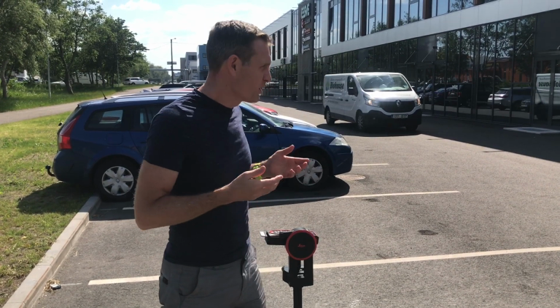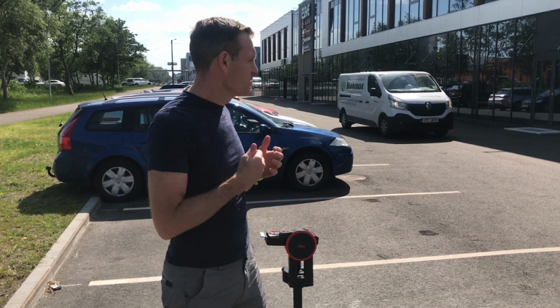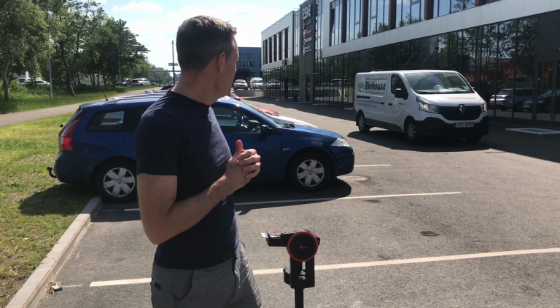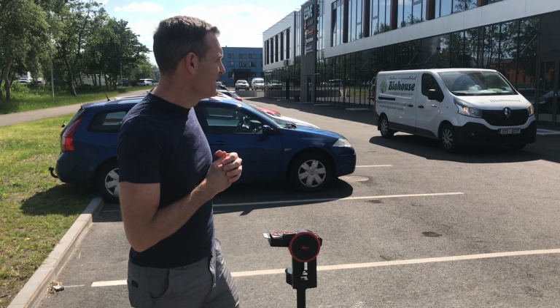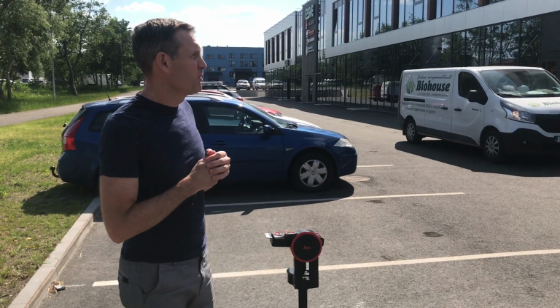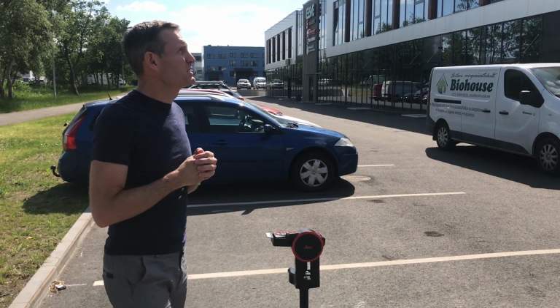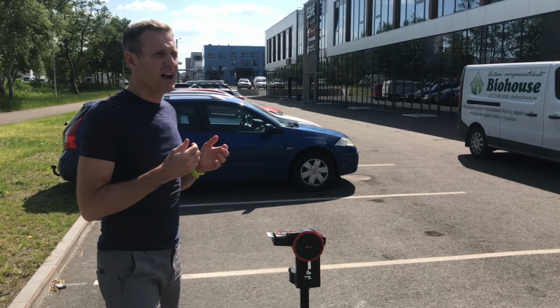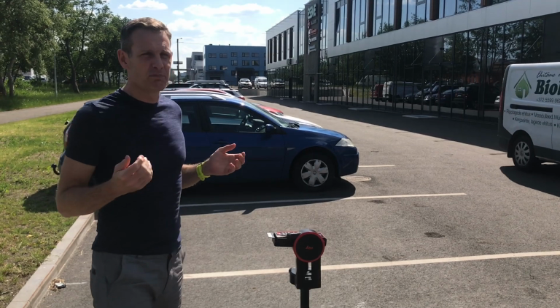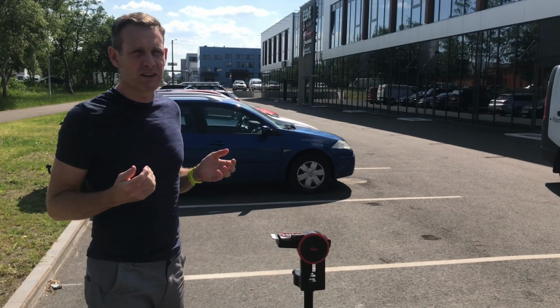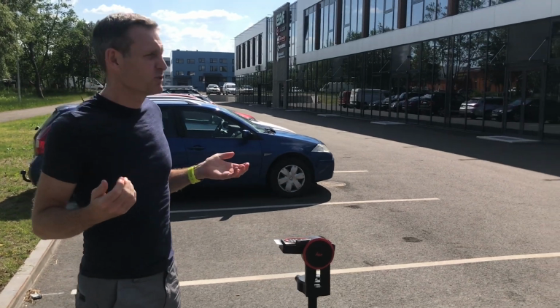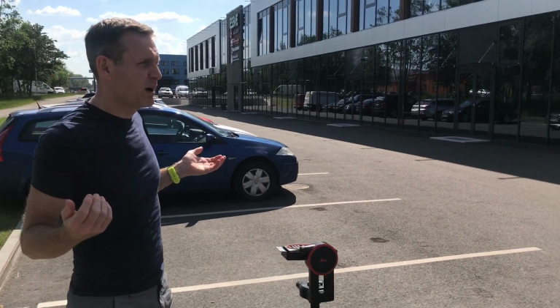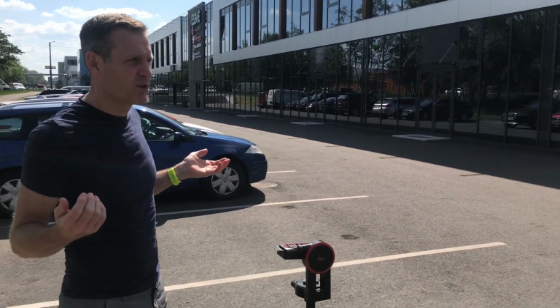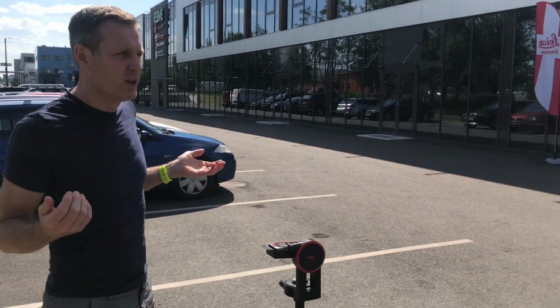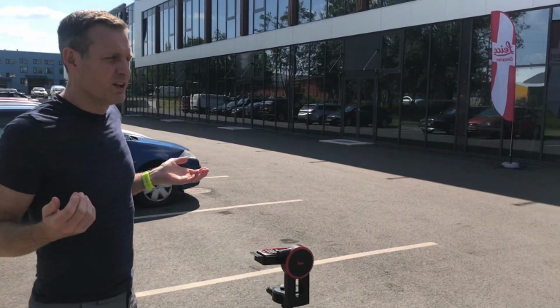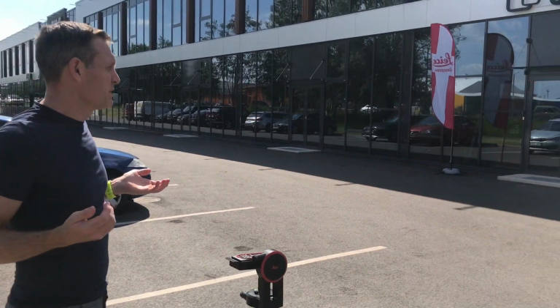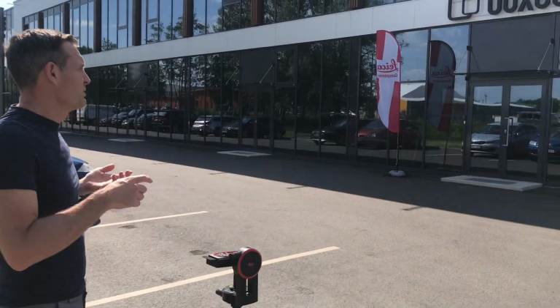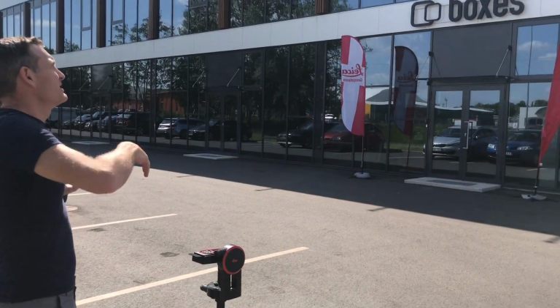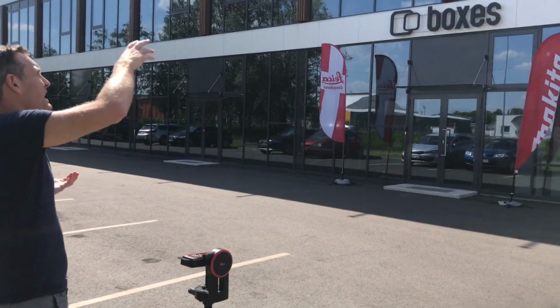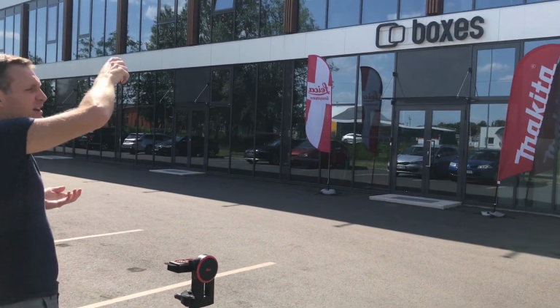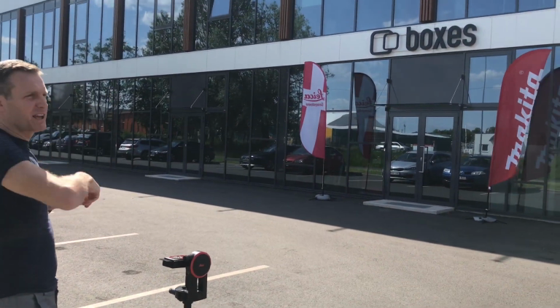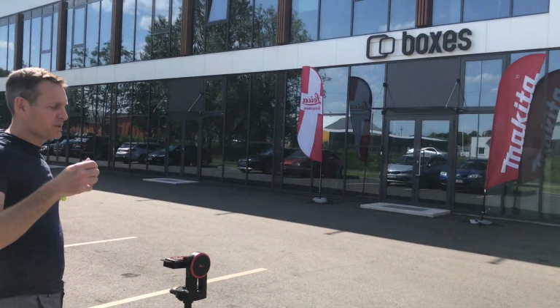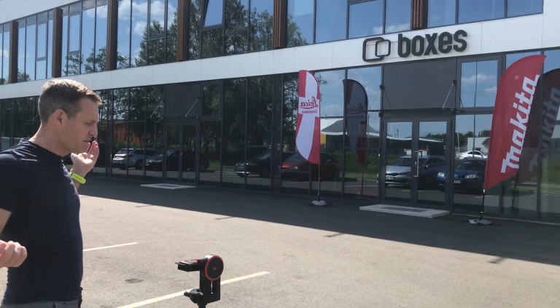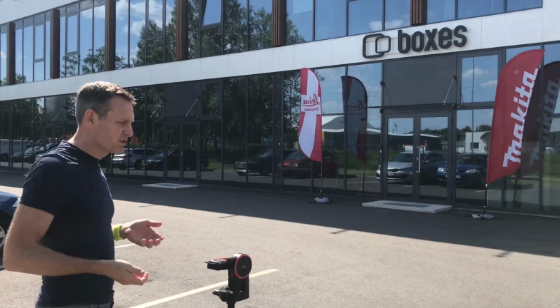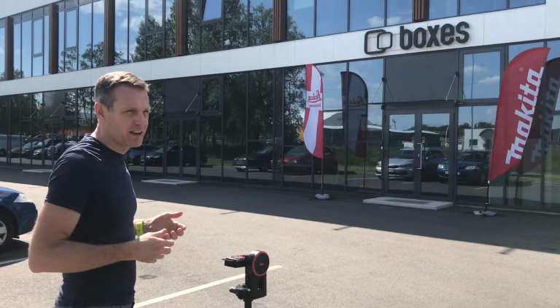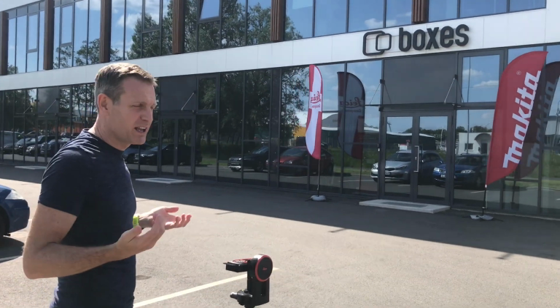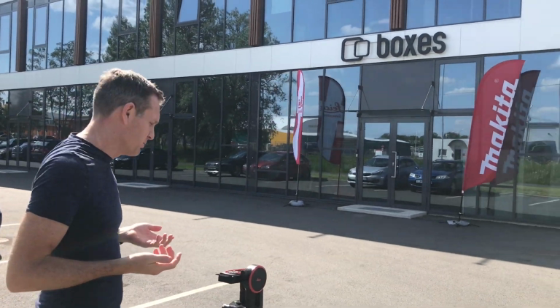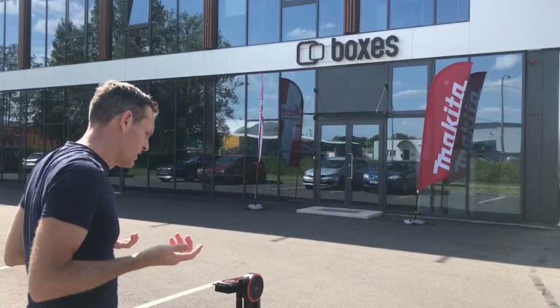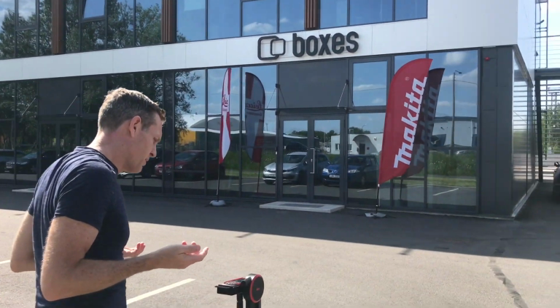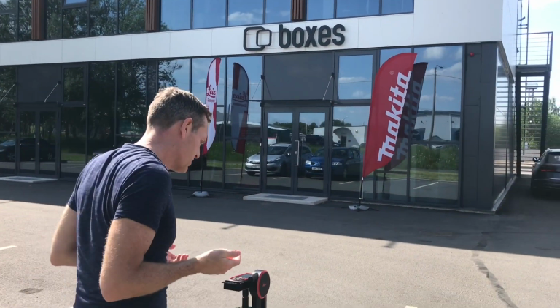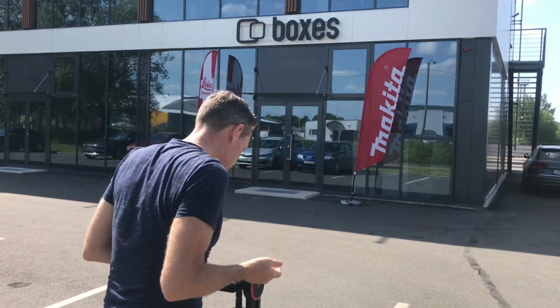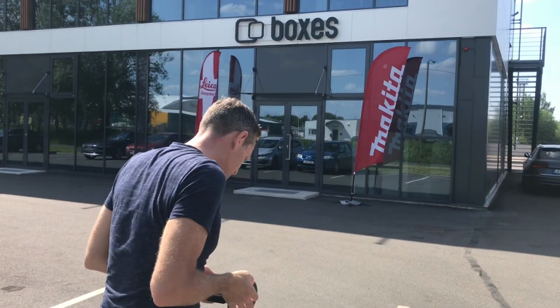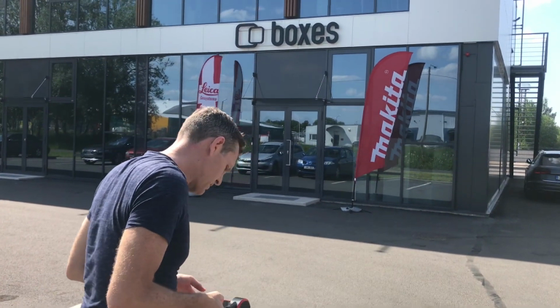What I want to do is measure the height of this building. This would be quite difficult normally — I'd need a ladder and a tape measure or something to make it work. But what I'm going to do is basically measure the building using the Disto.